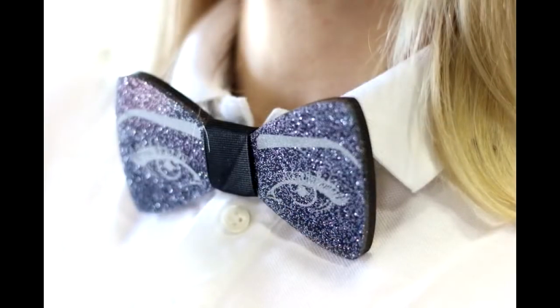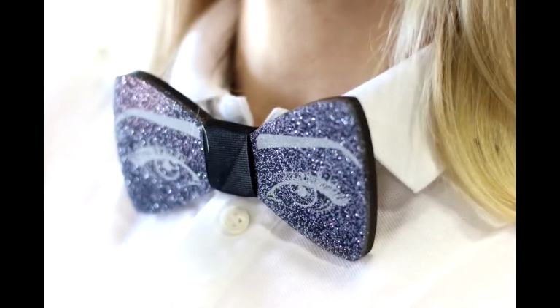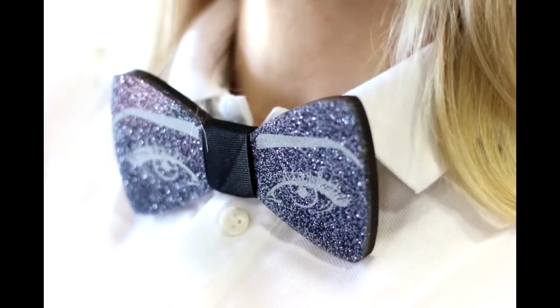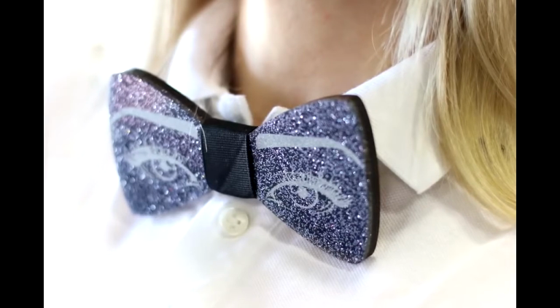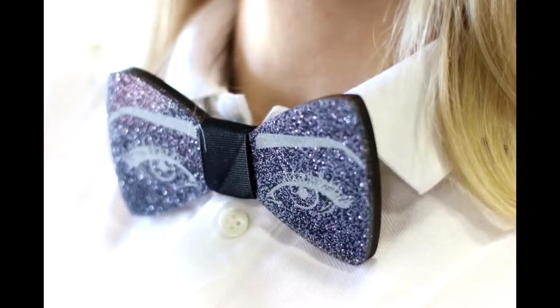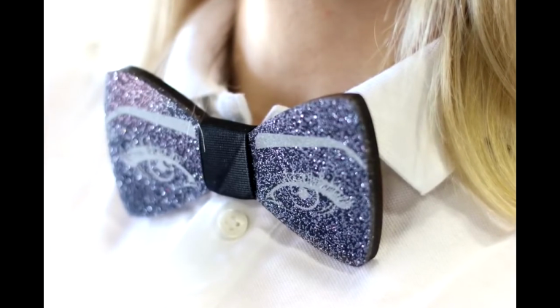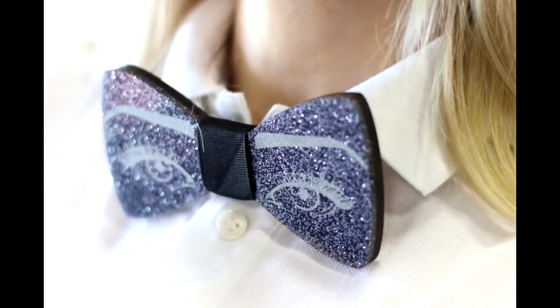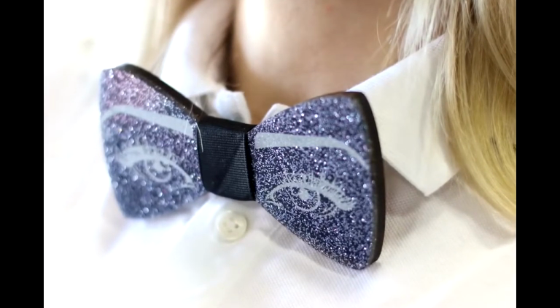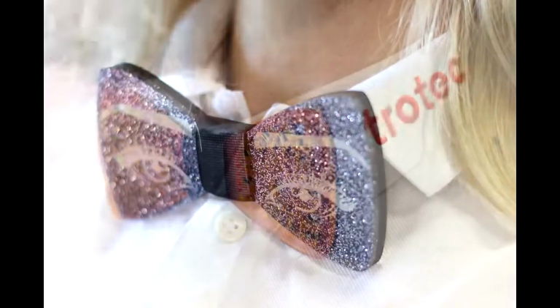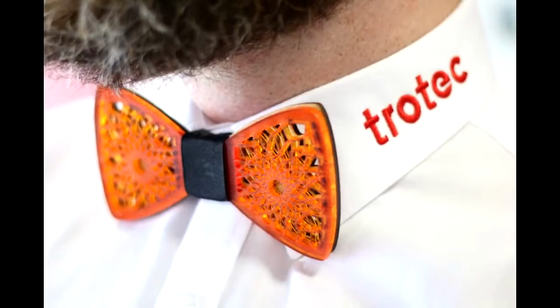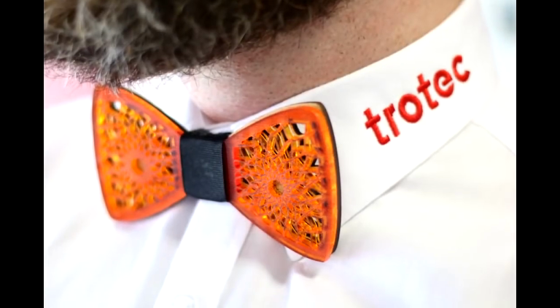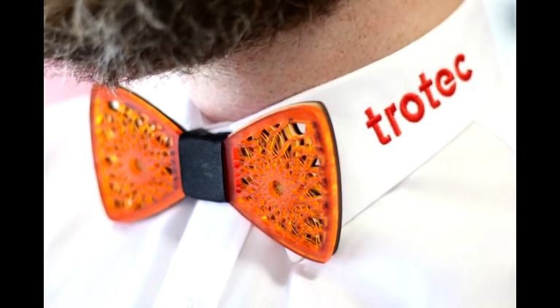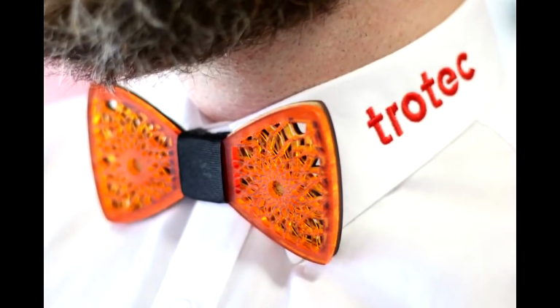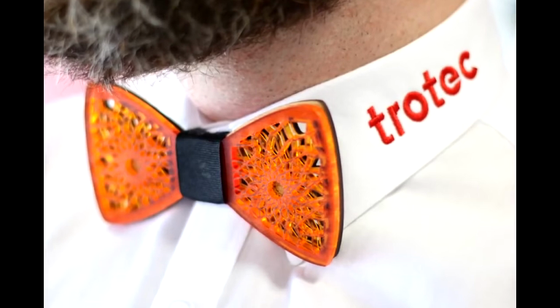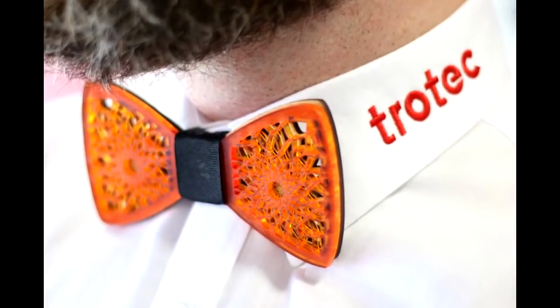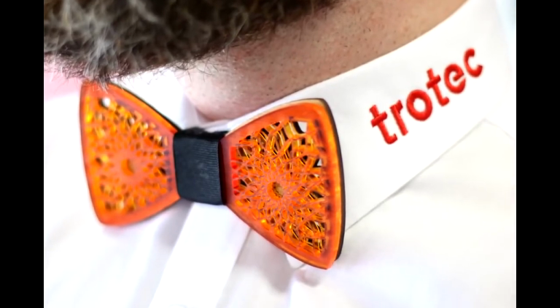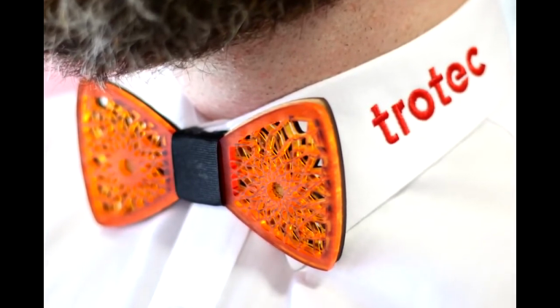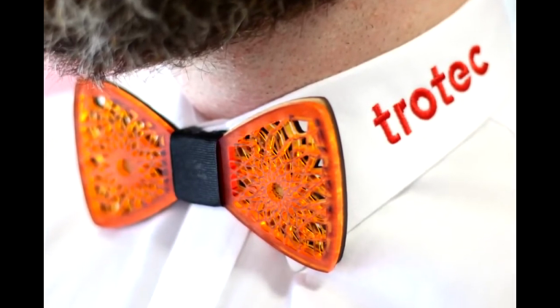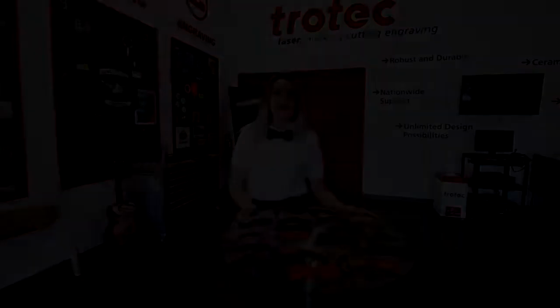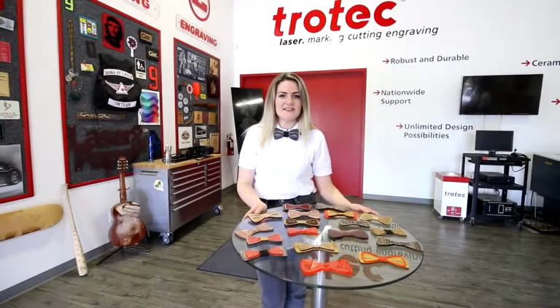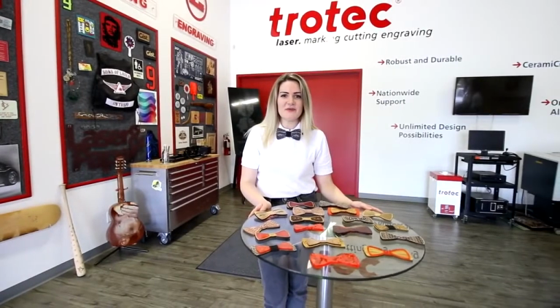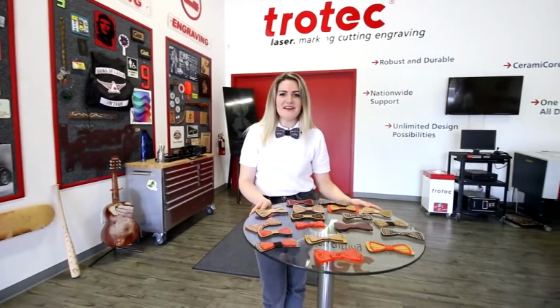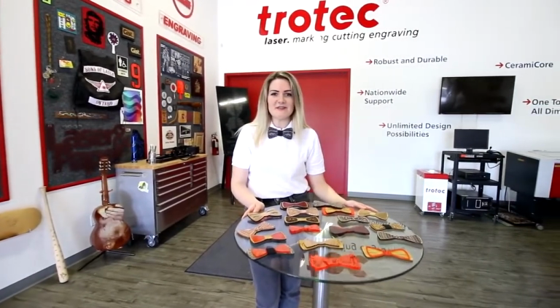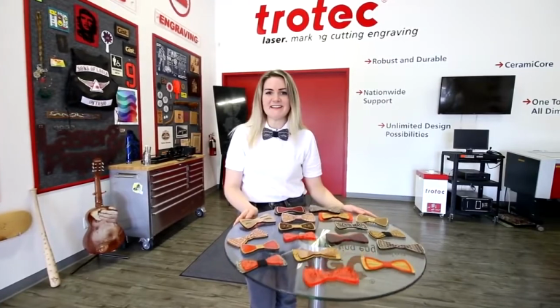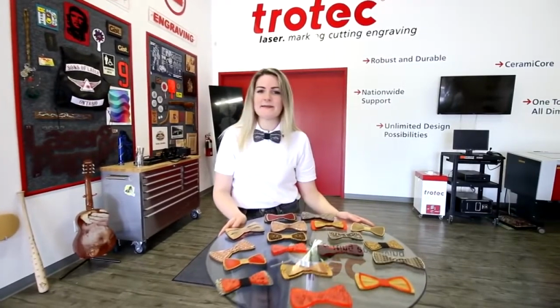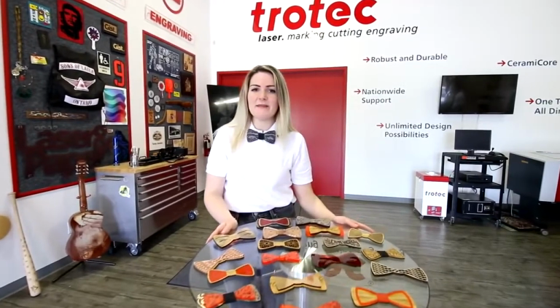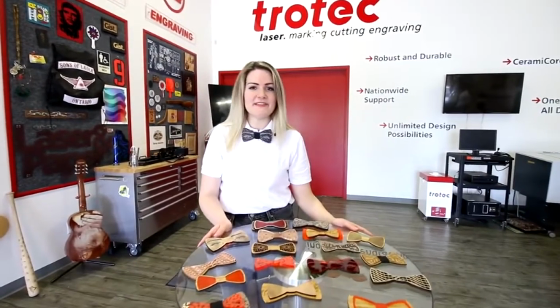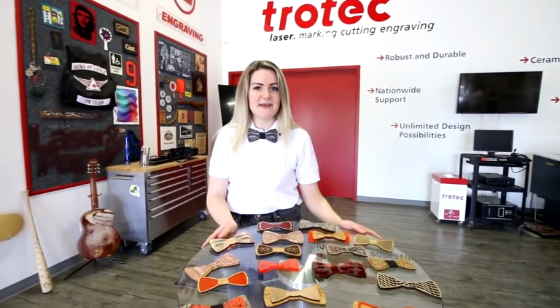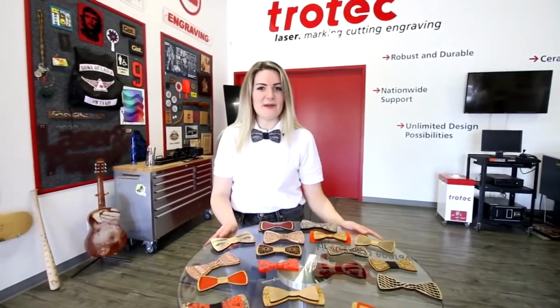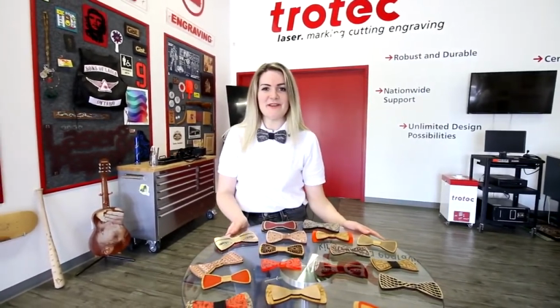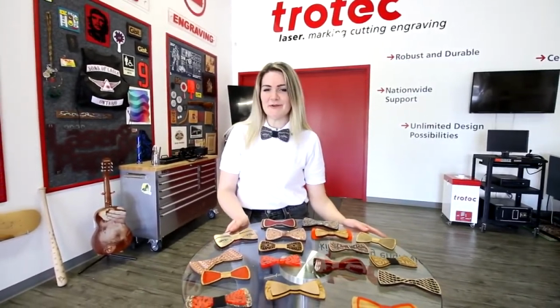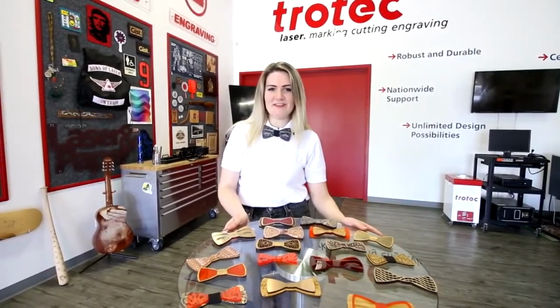This is a great application for fashion accessories as well as promotional items where you can customize the design. Thanks so much for watching. Don't forget to like and subscribe, and we'll see you next time with another interesting Trotec project.